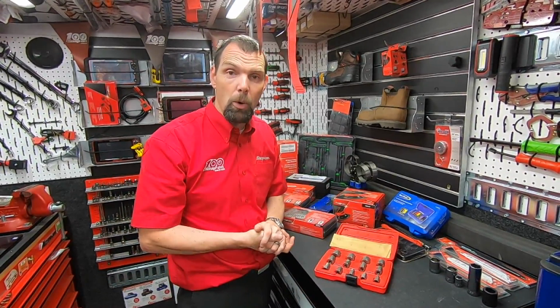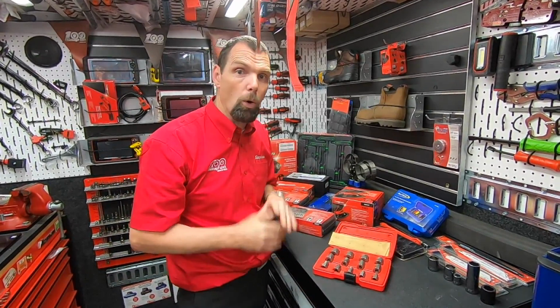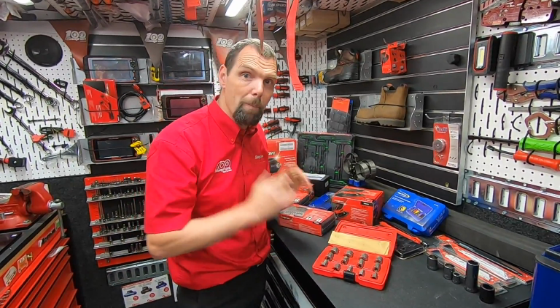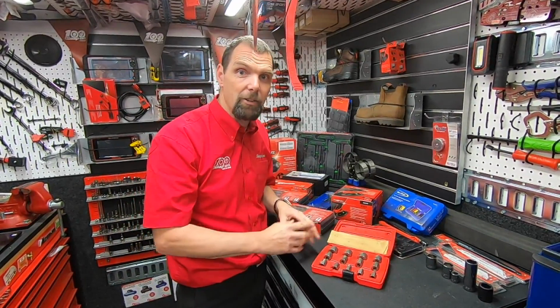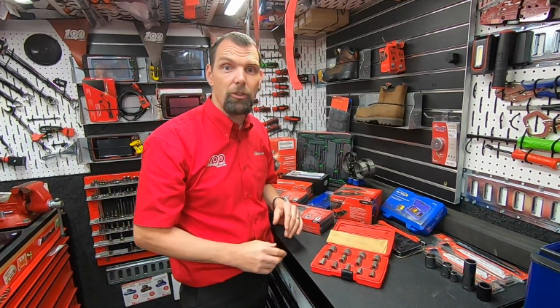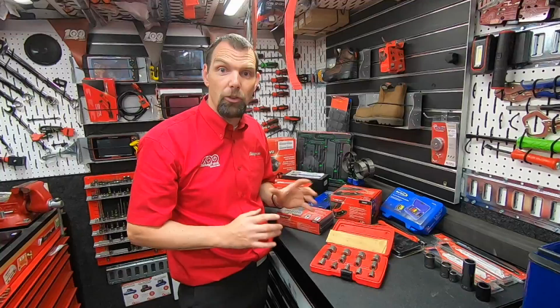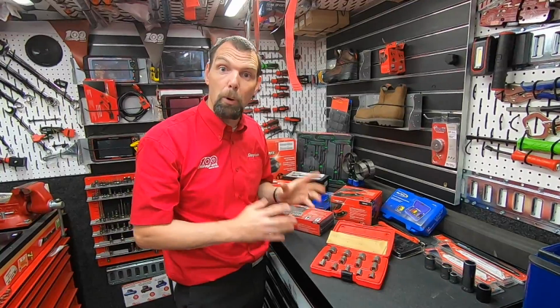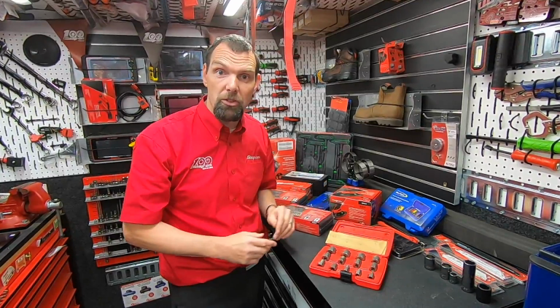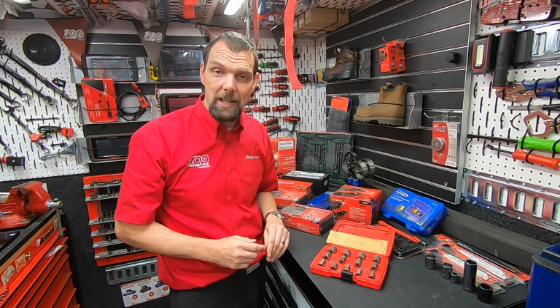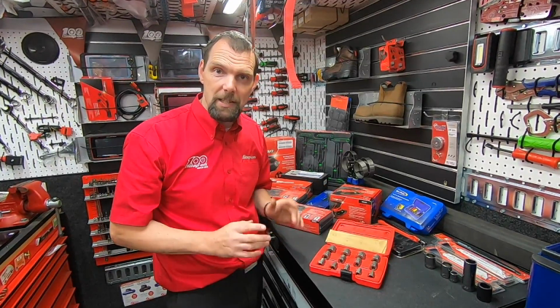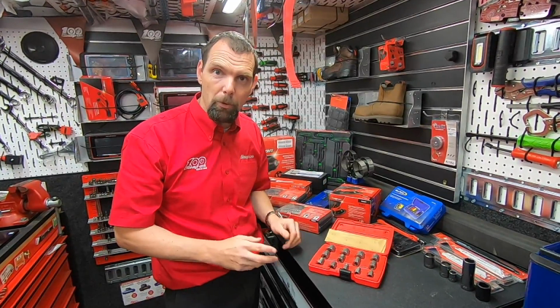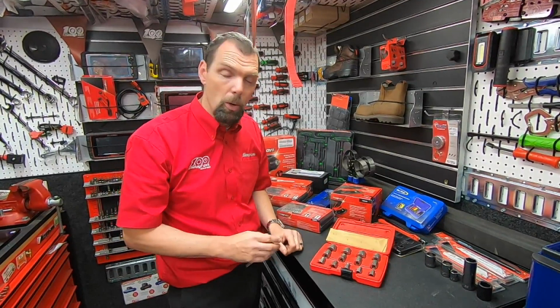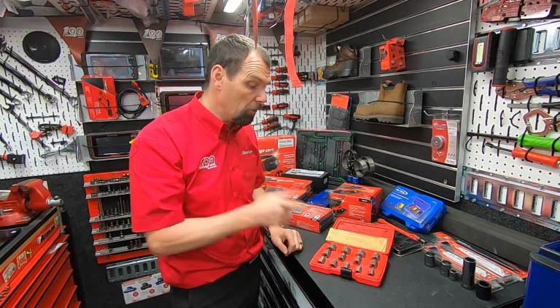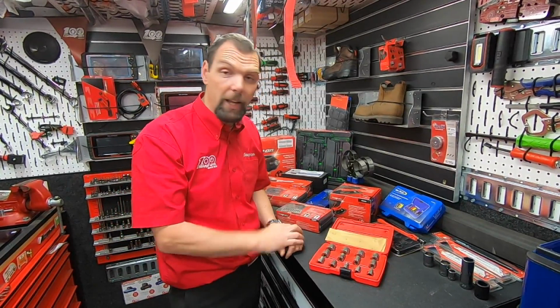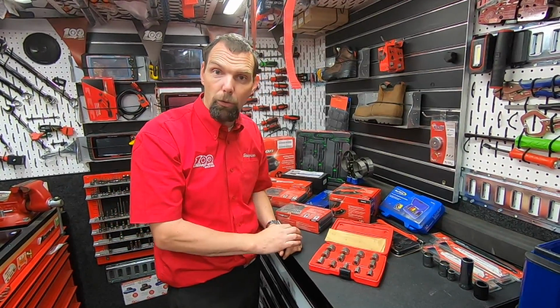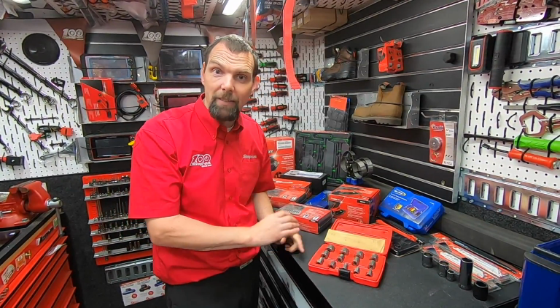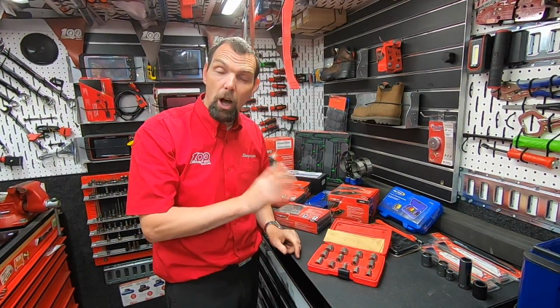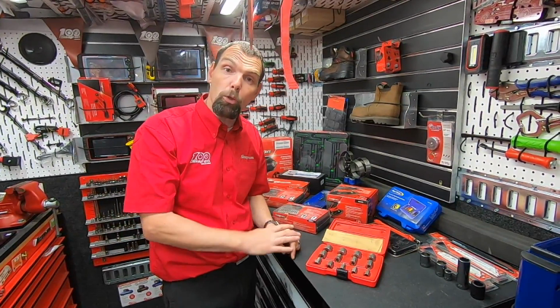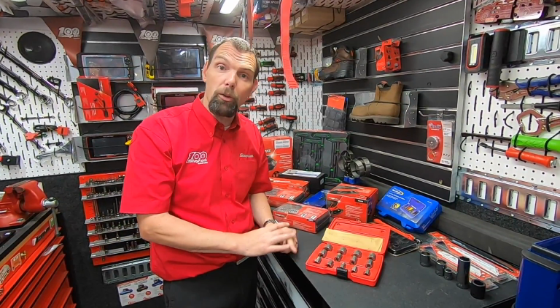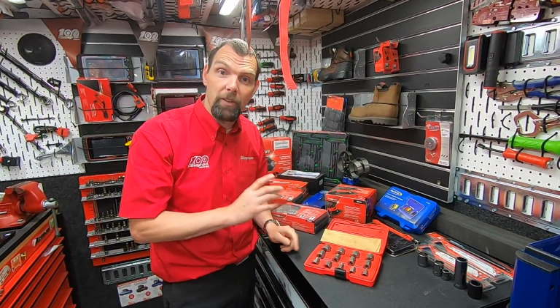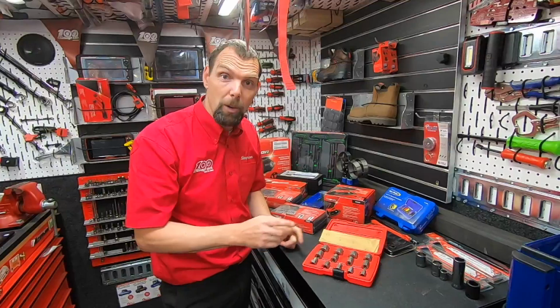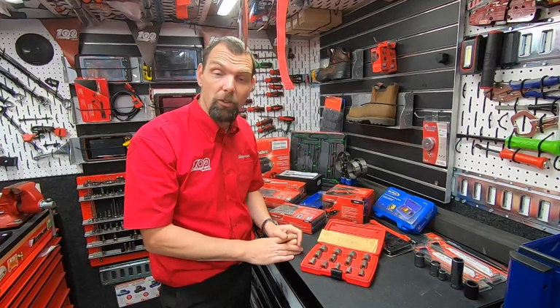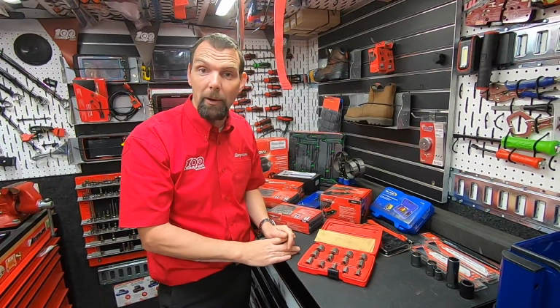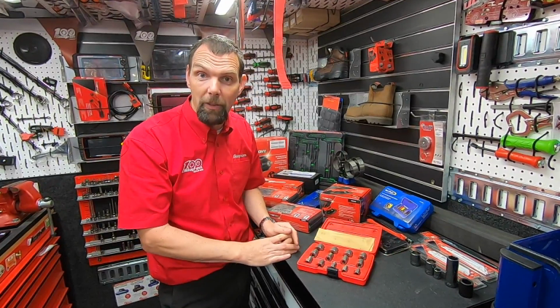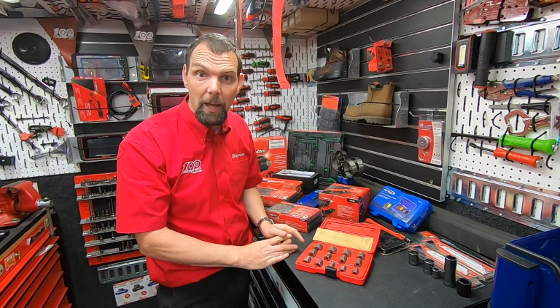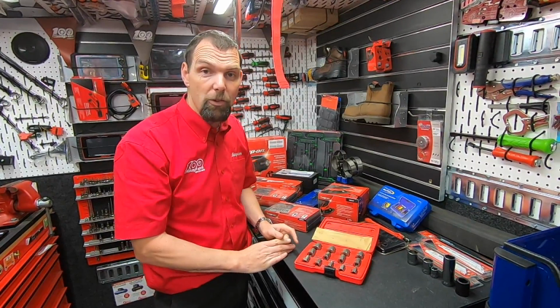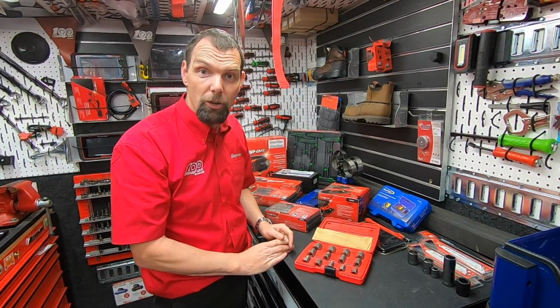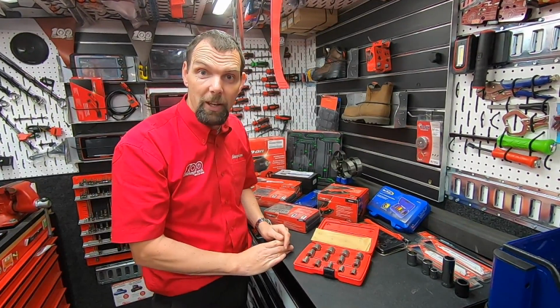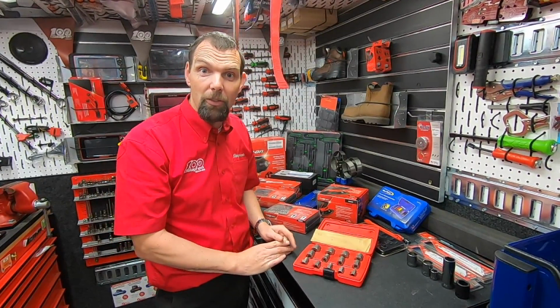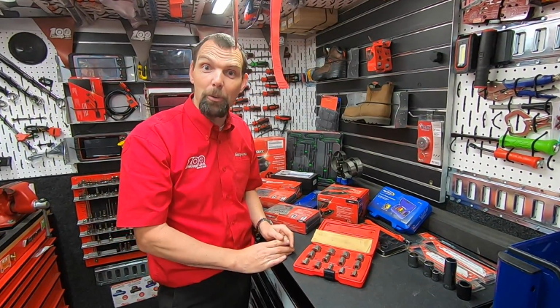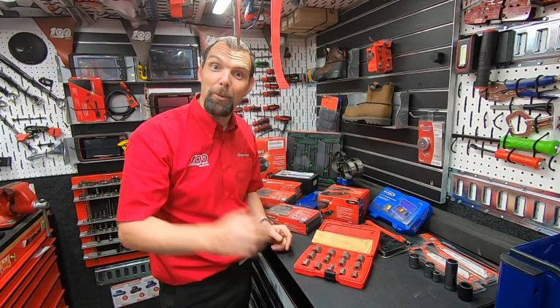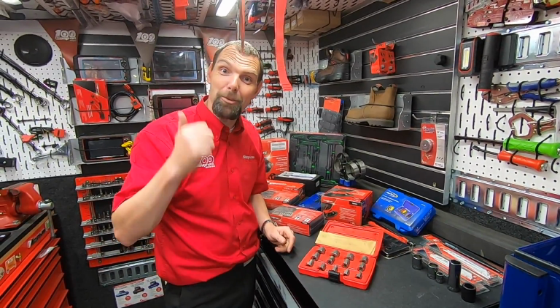So that's one of the many different stud and bolt extractor sets that Snap-on do, but certainly a useful set. I'll put all the part numbers in the description so you'll be able to find them there. If you're enjoying the videos then I will see you on the next one.